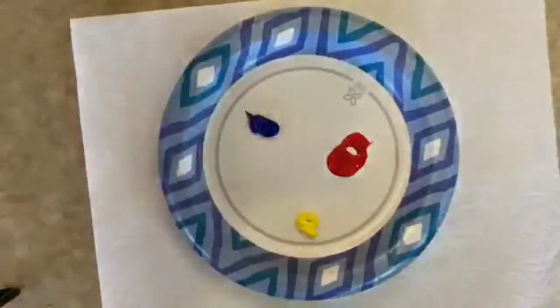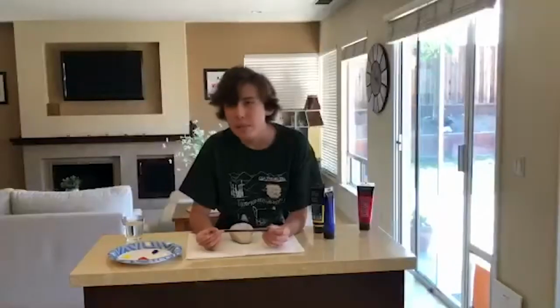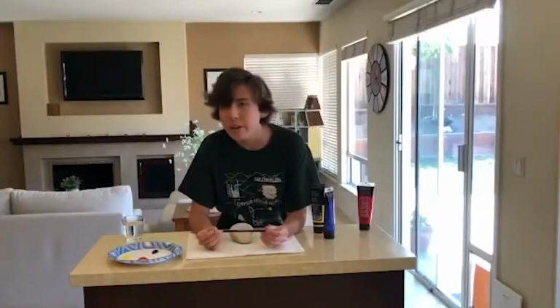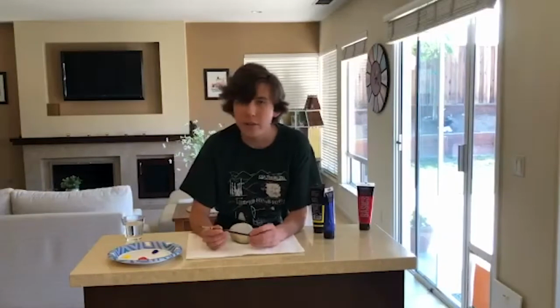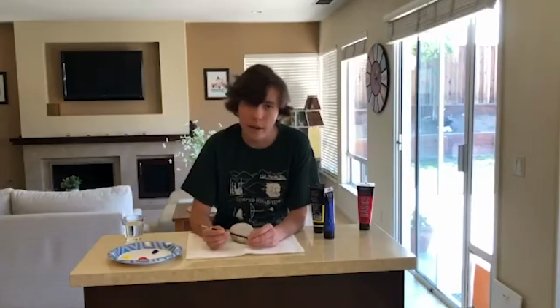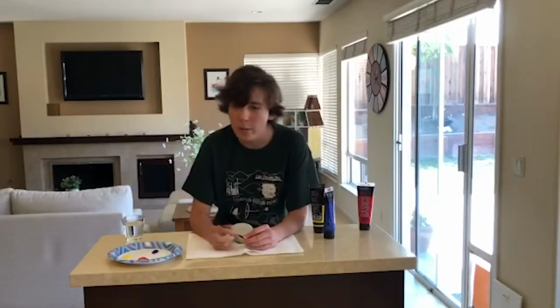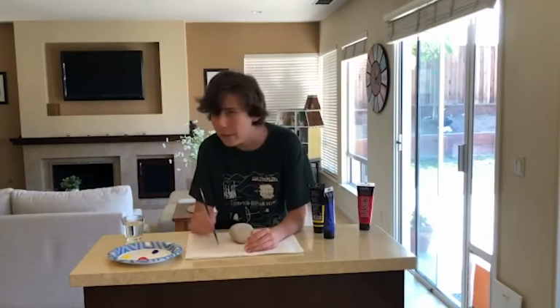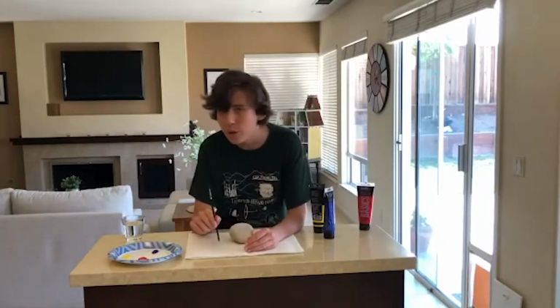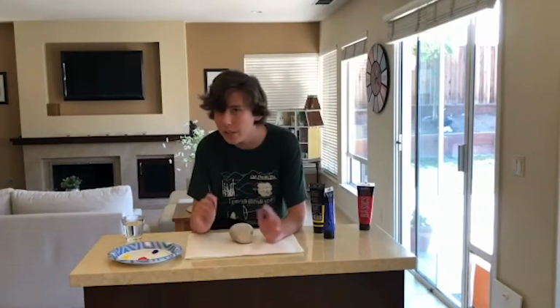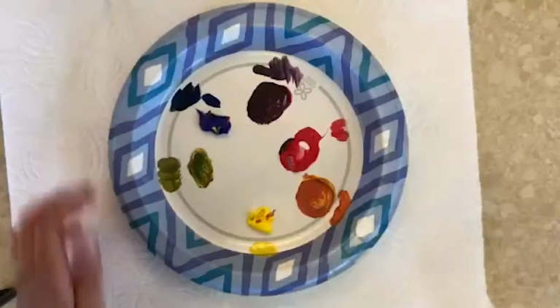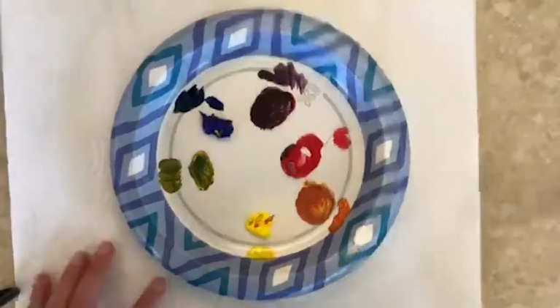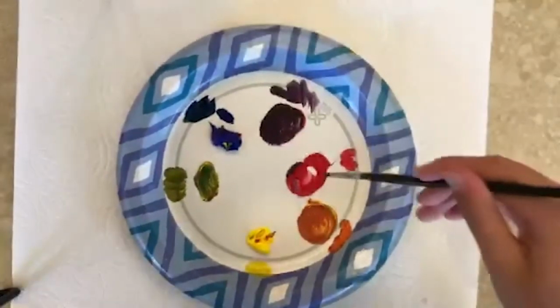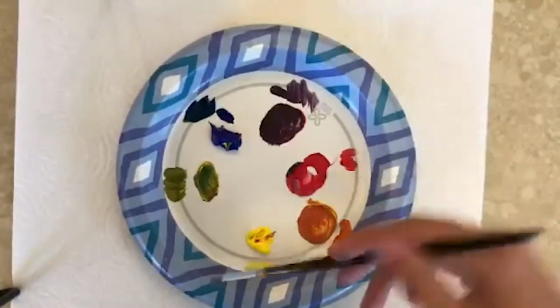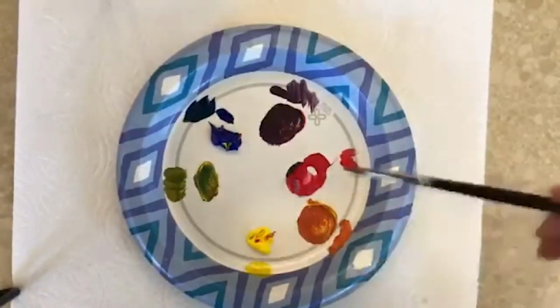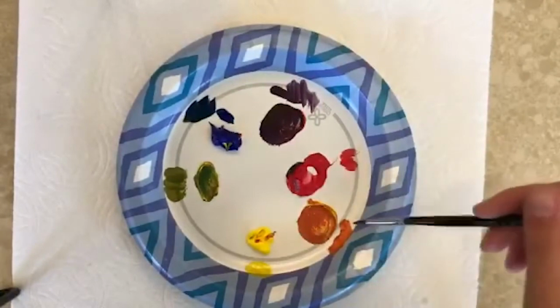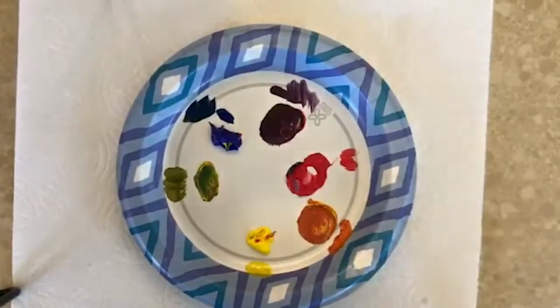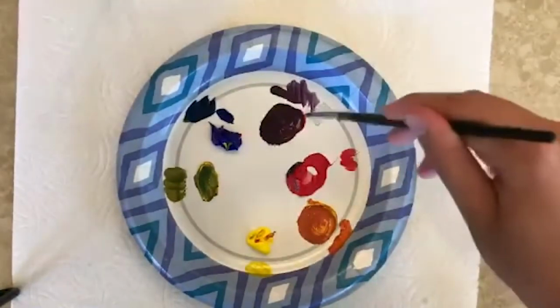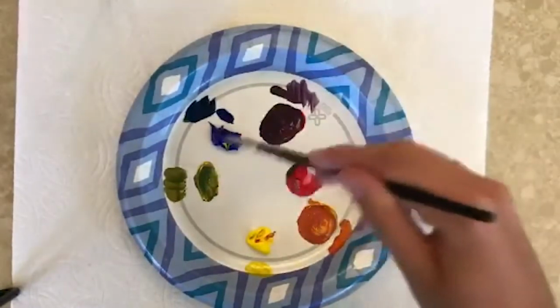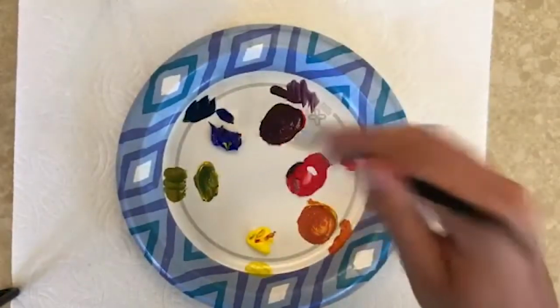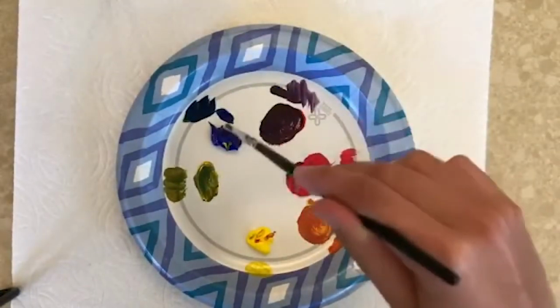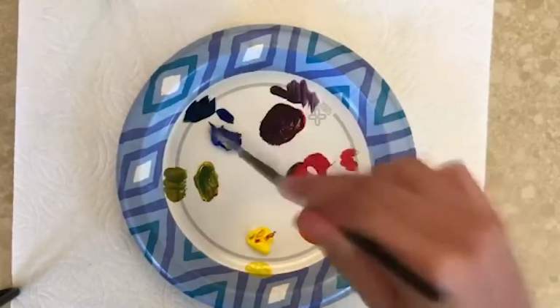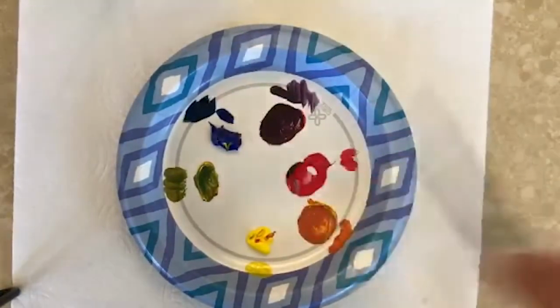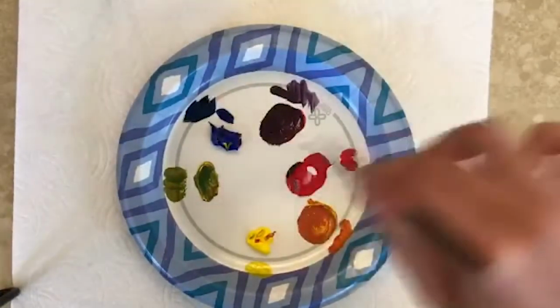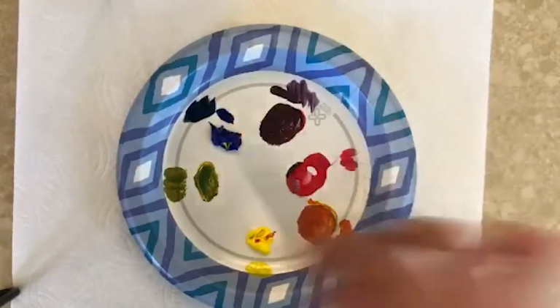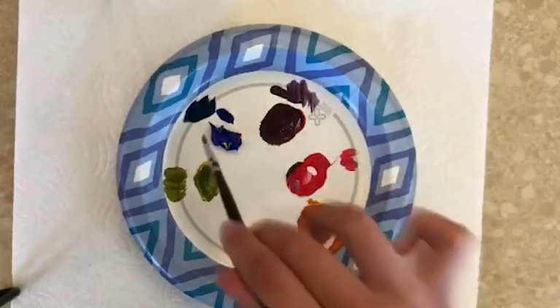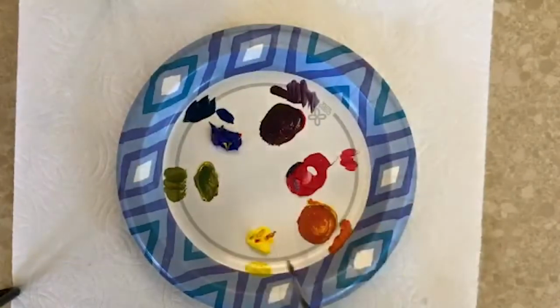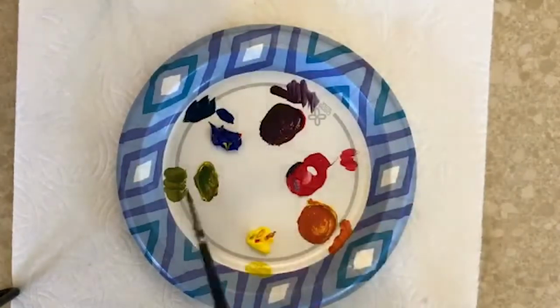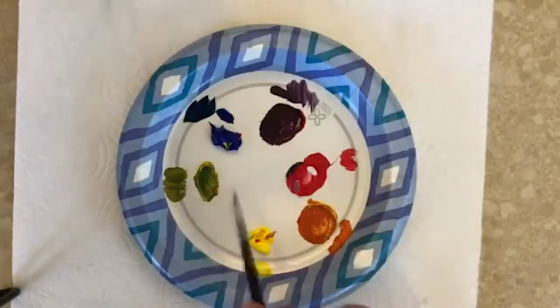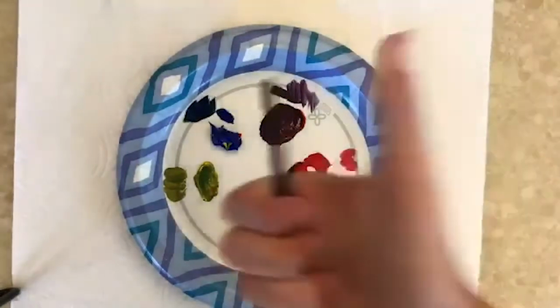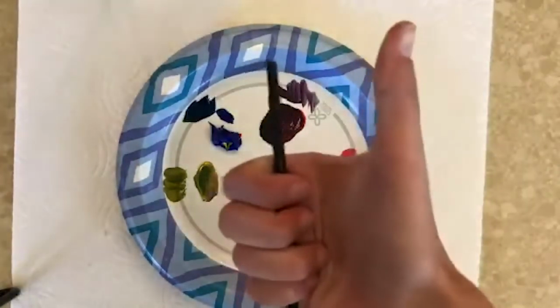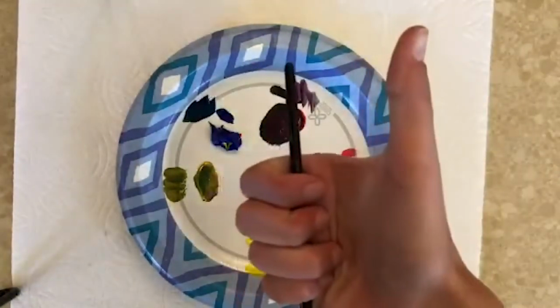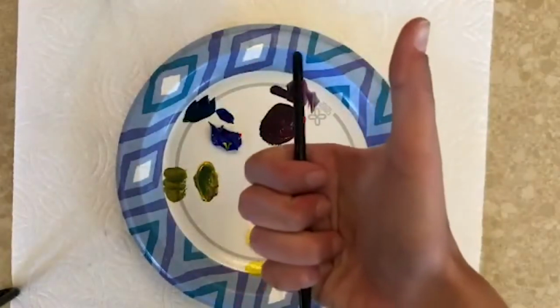You can see primary colors by looking at a color wheel. However, I made a little chart right here that can help you. Red plus yellow equals orange. Red plus blue equals purple. And yellow plus blue equals green. So if you want those colors, just mix them up equally and you have your color.